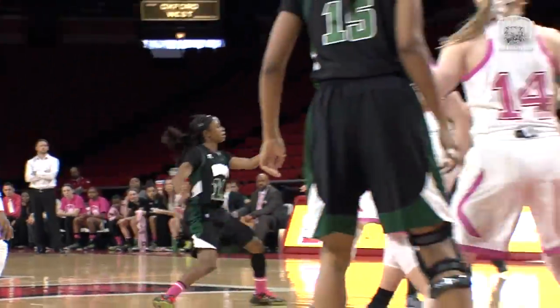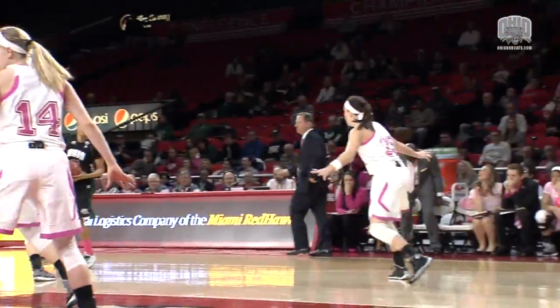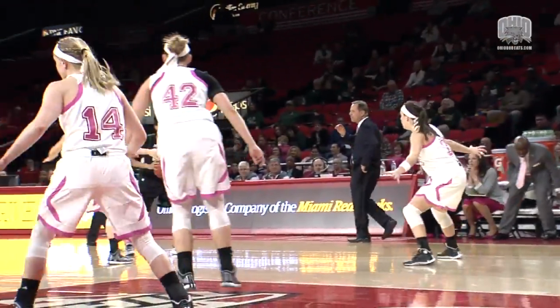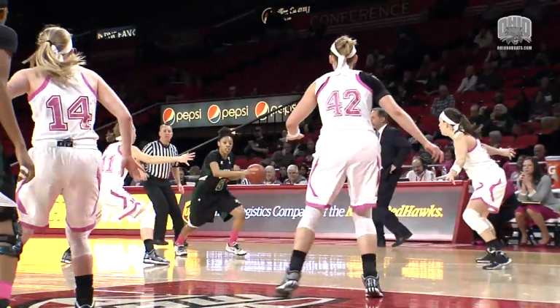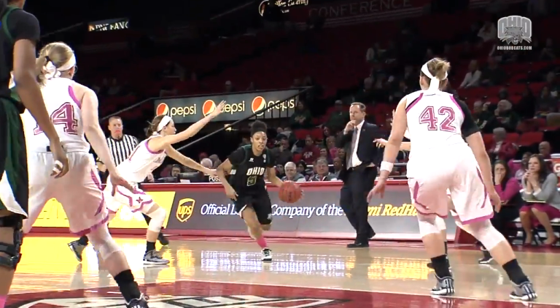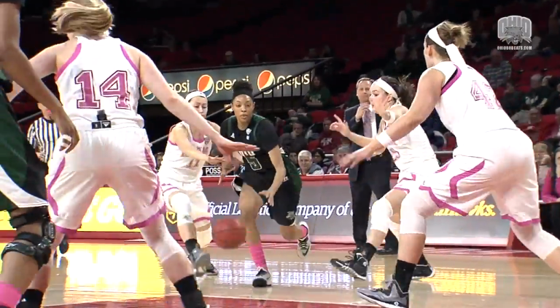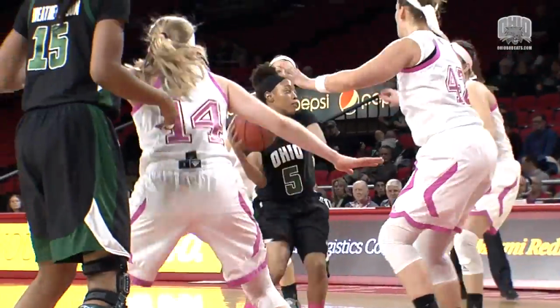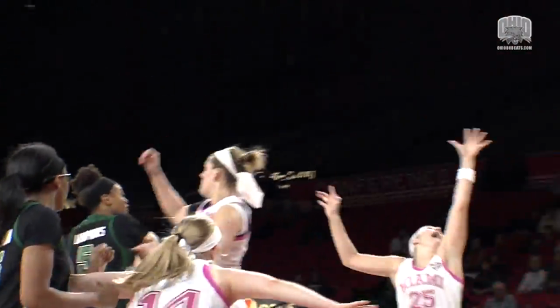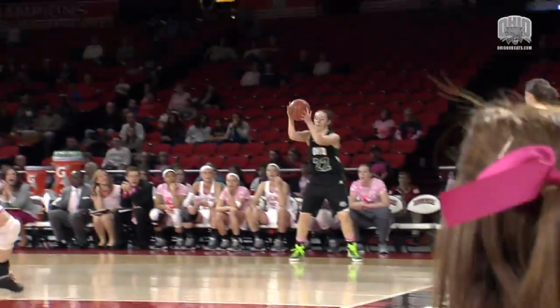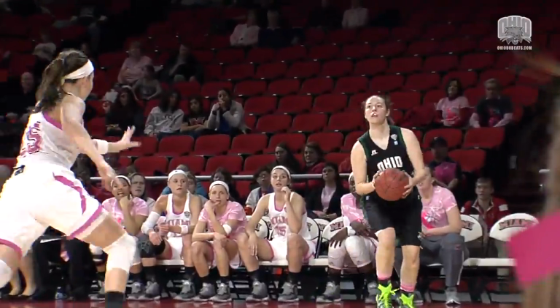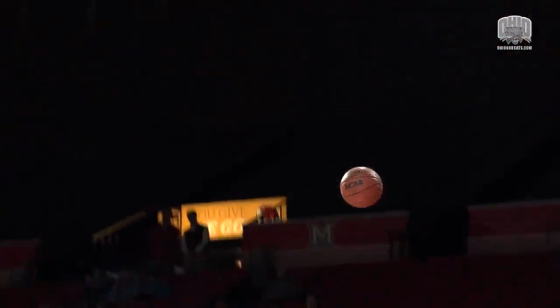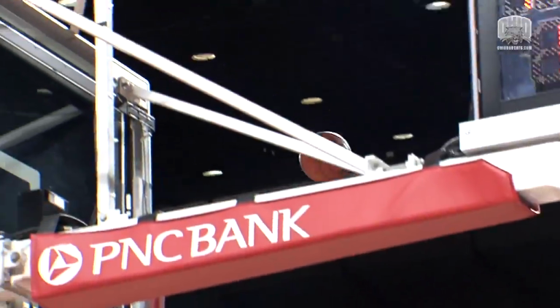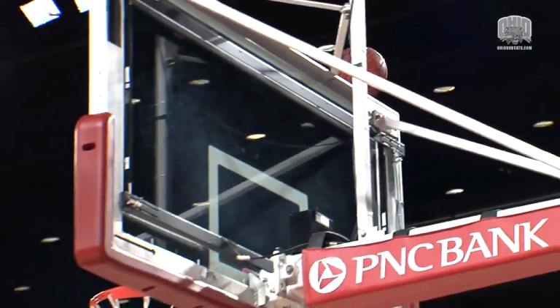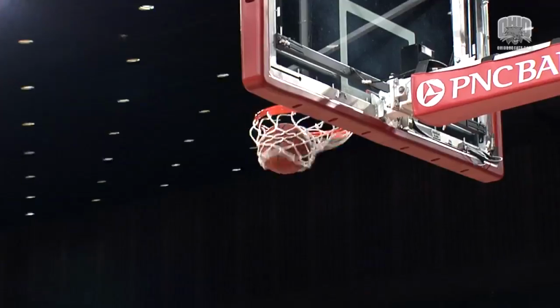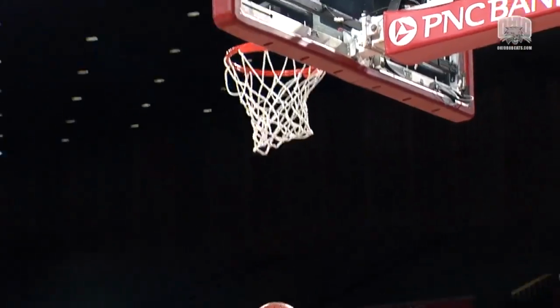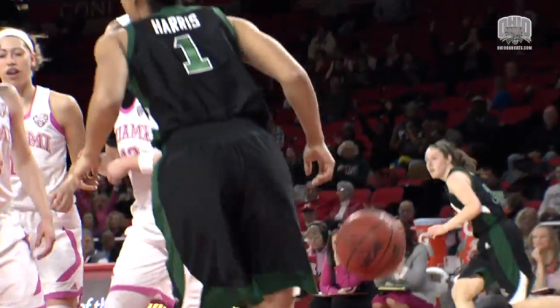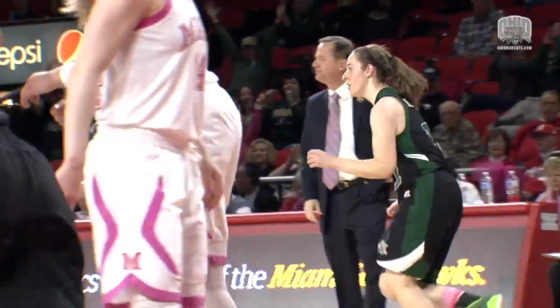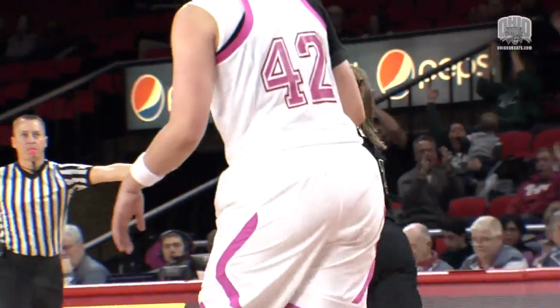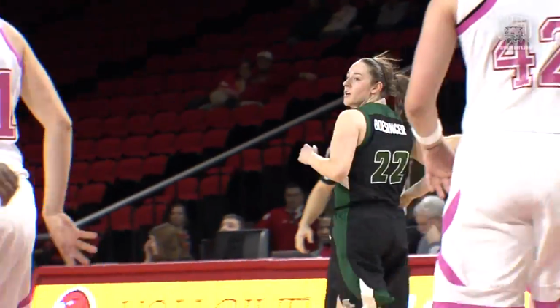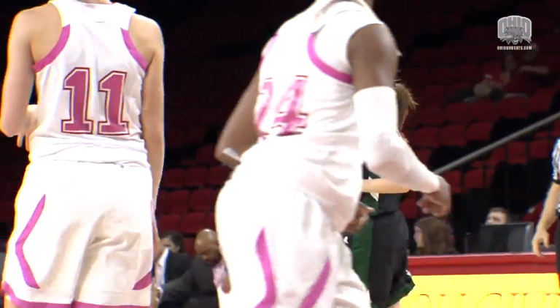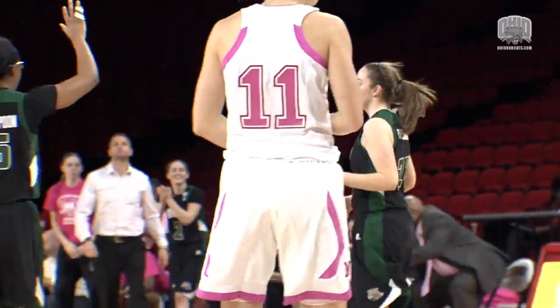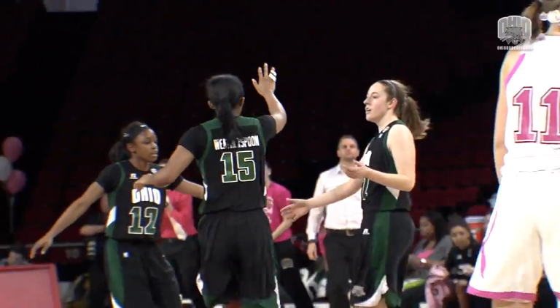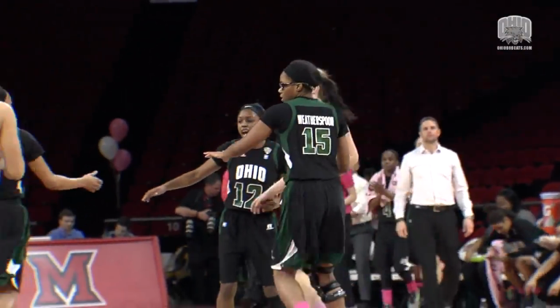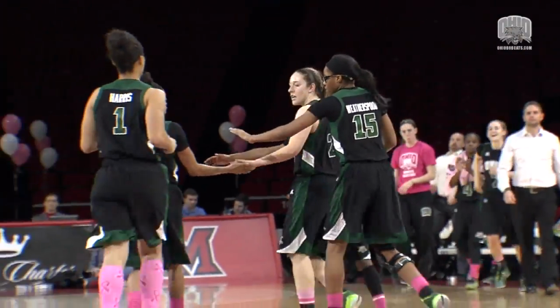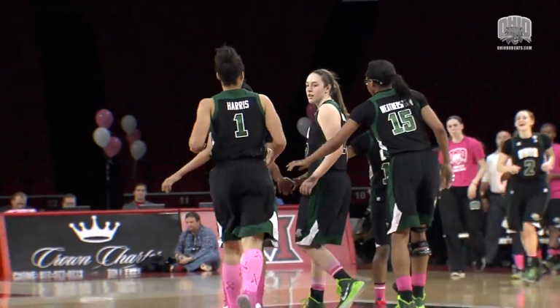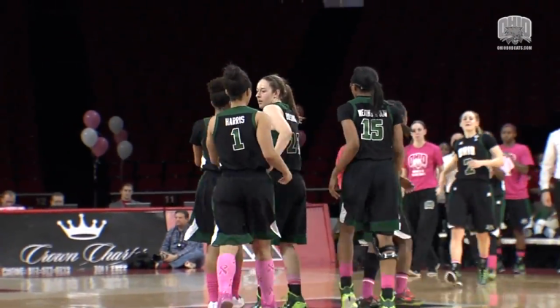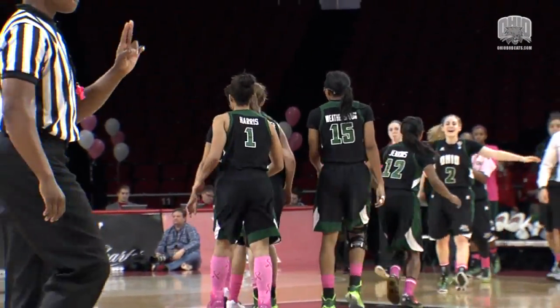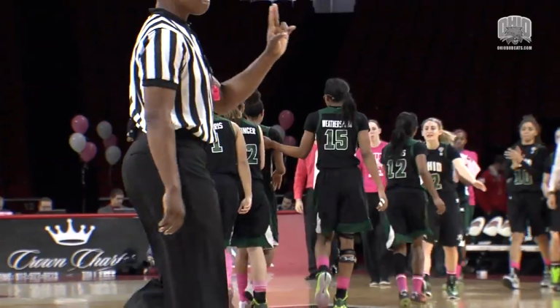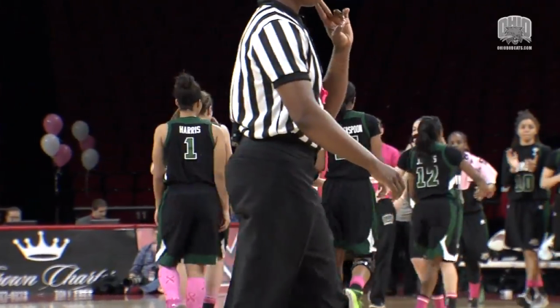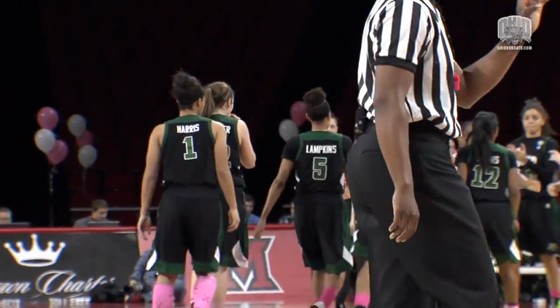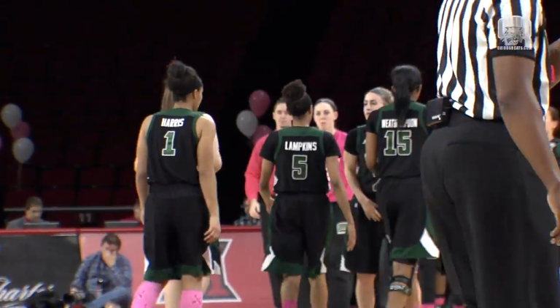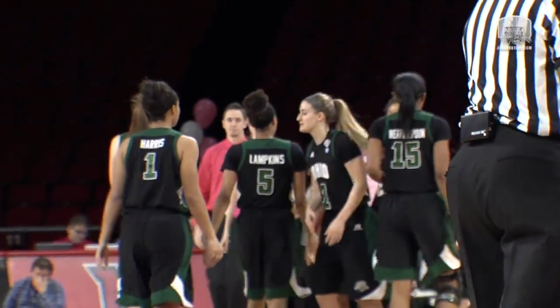Jenkins into the front court to my right, it's left now to Lampkins. She'll drive, top of the key, into the corner to Bowsinger — a three. Yes, she knocks it down. And with that, Ohio leads 11-2 over Miami. 14:34 left to go in this first half.